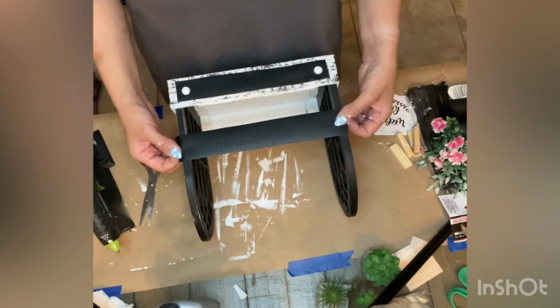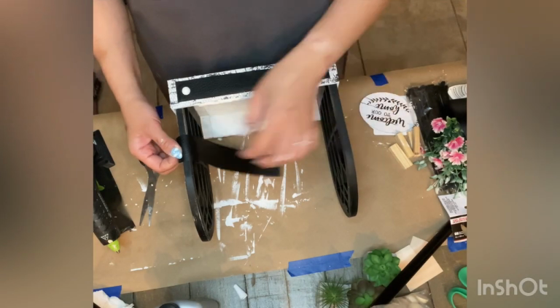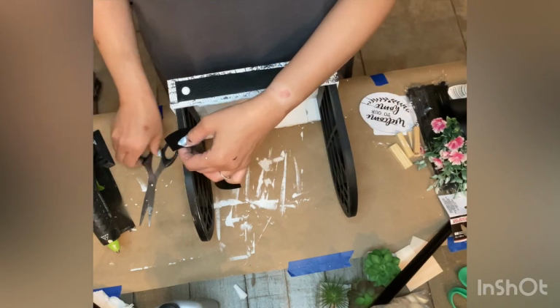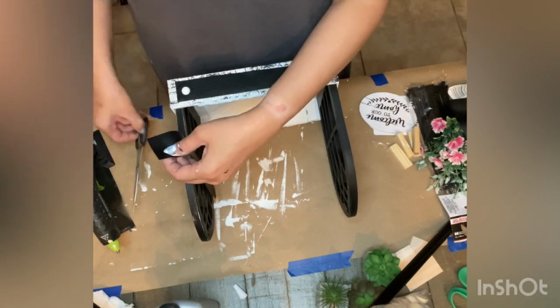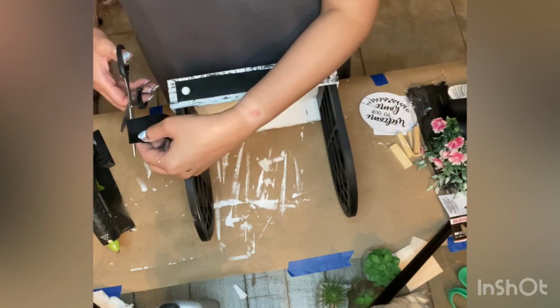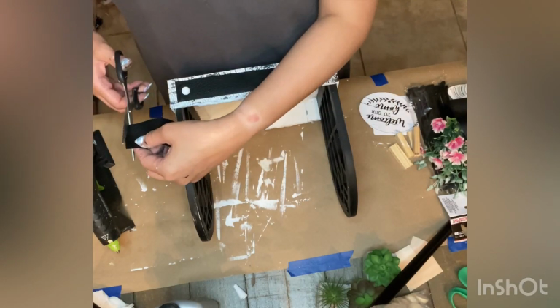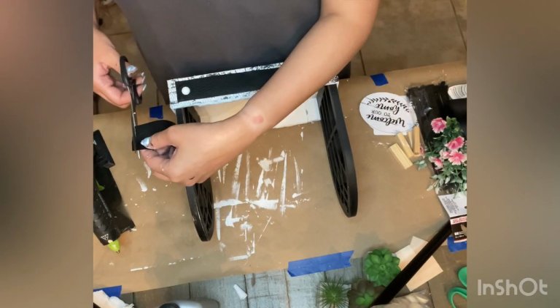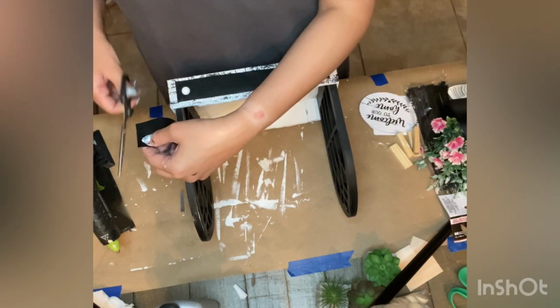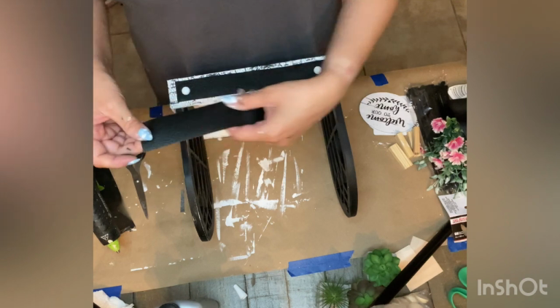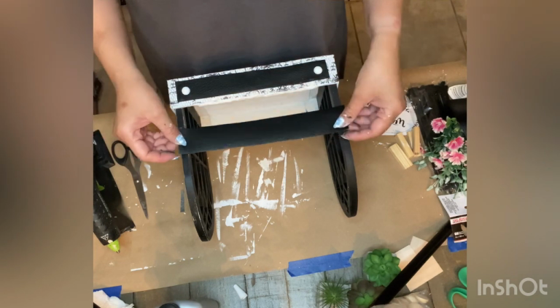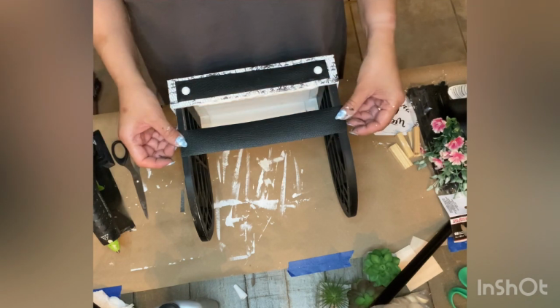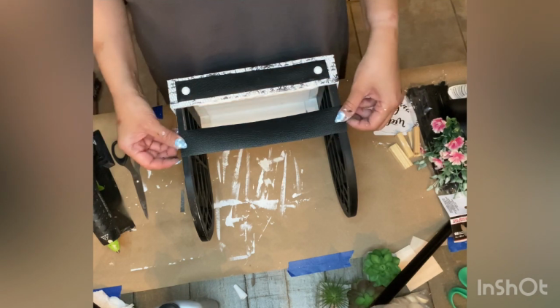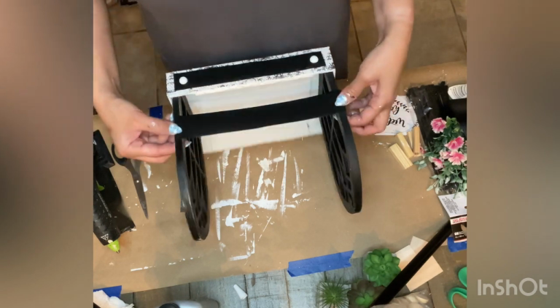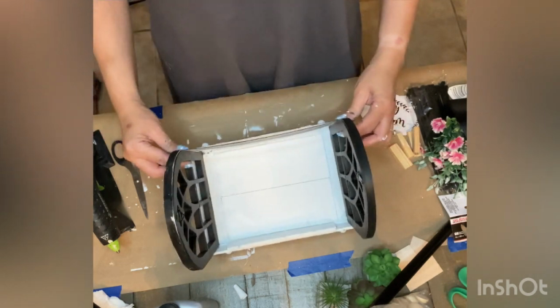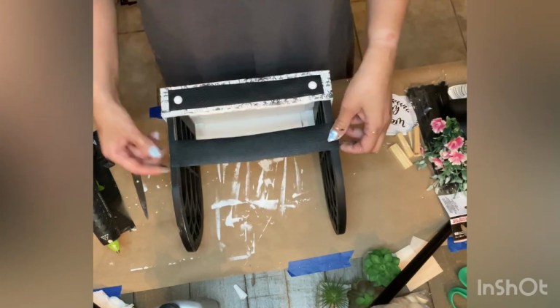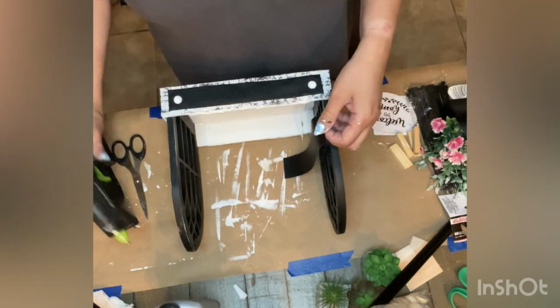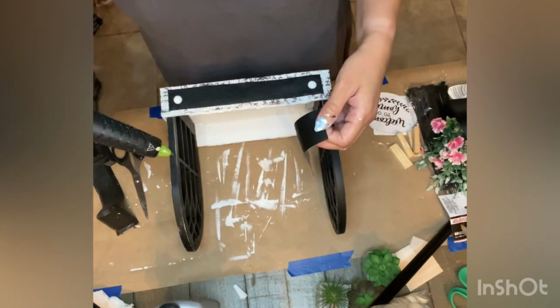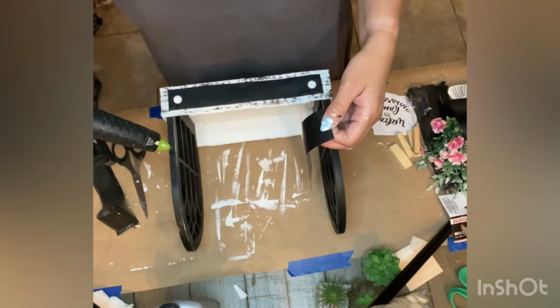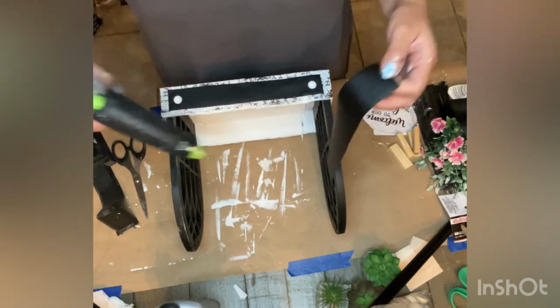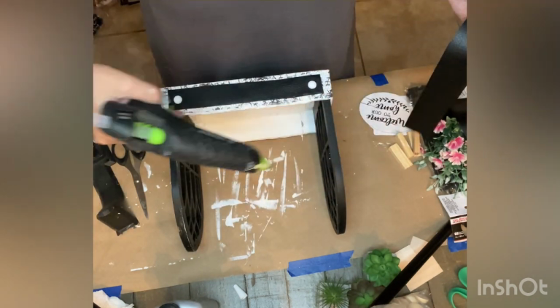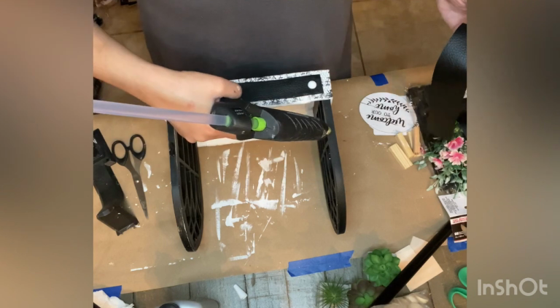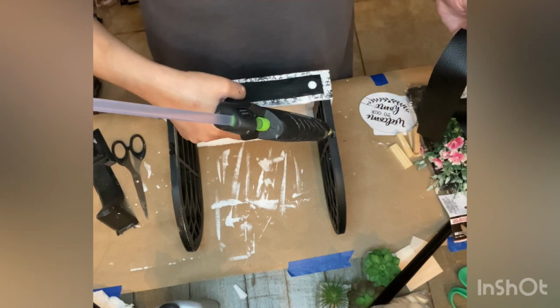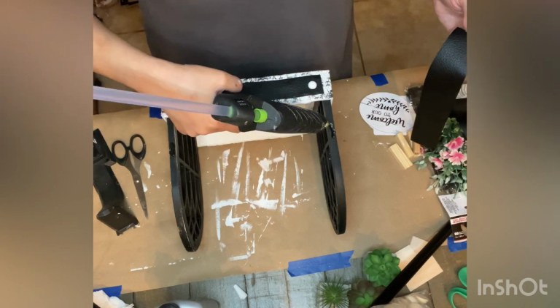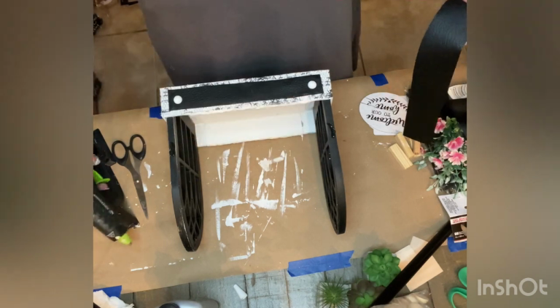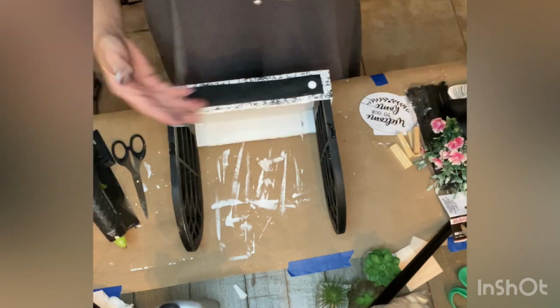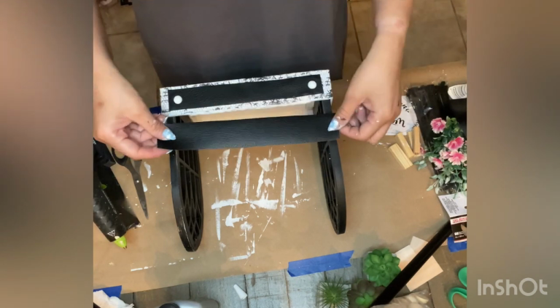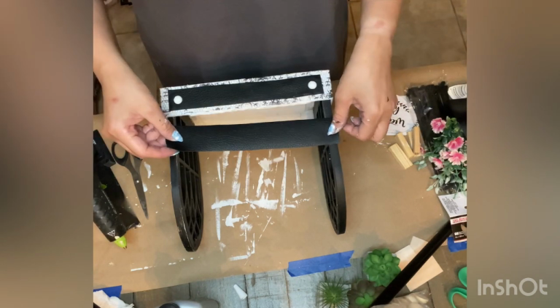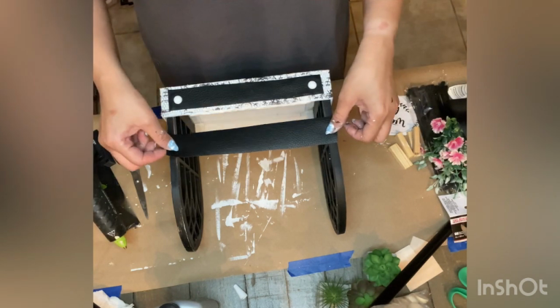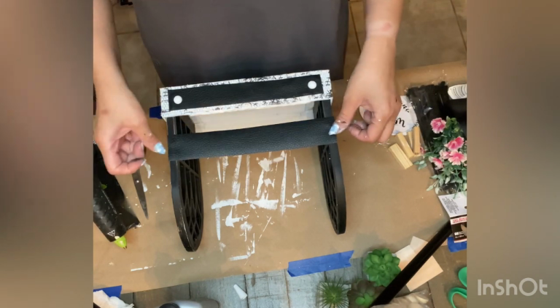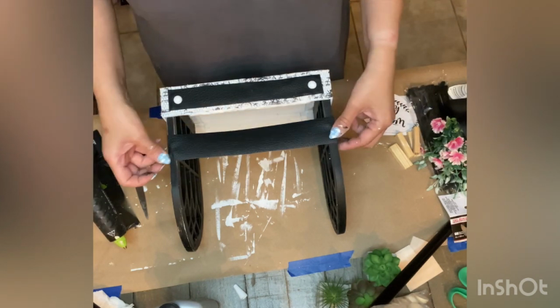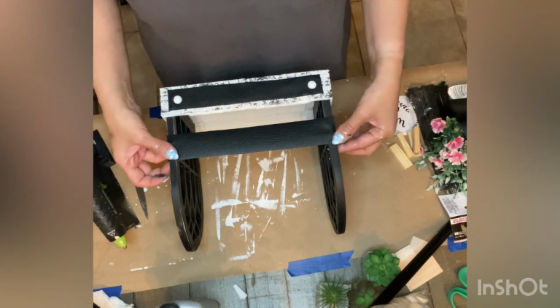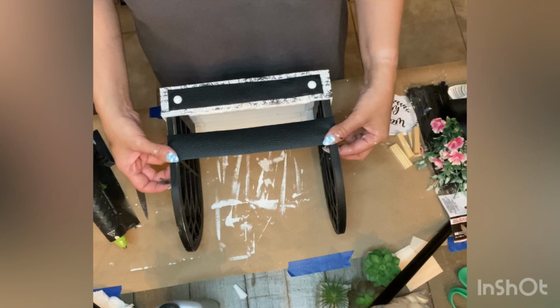Next I took more of that Crafter Square faux leather black ribbon, cut two strips, and attached them on each side connecting the two cathedral windows, using hot glue.